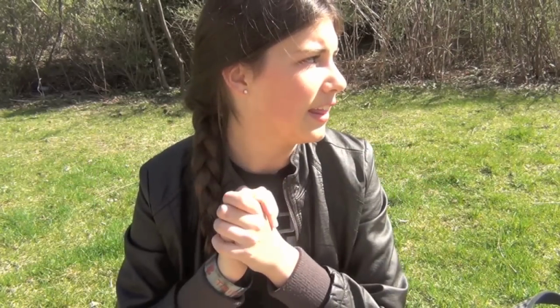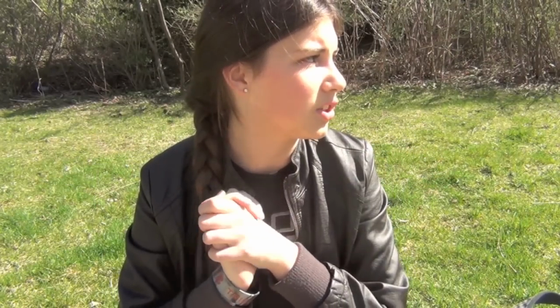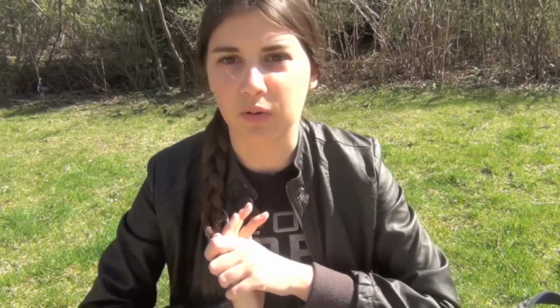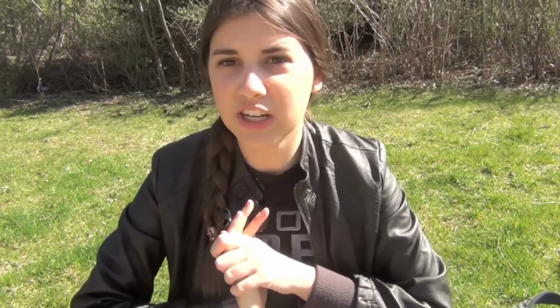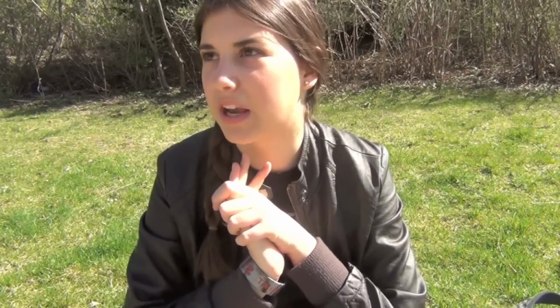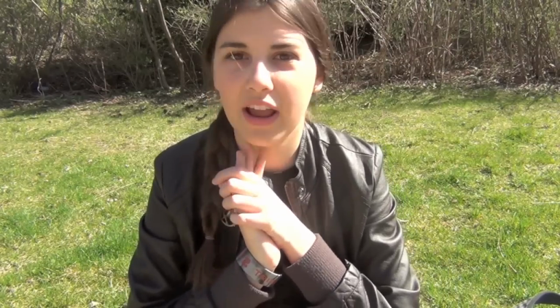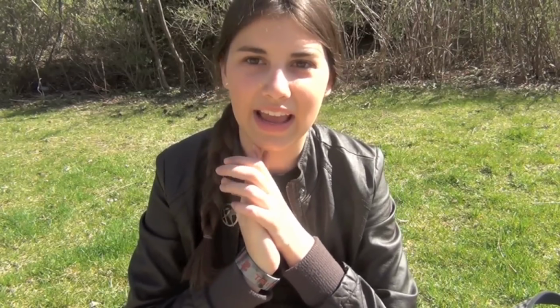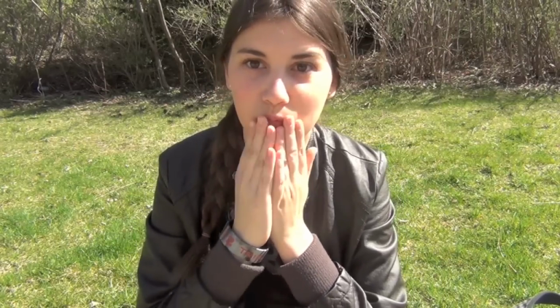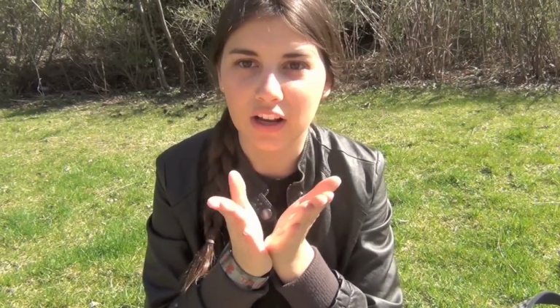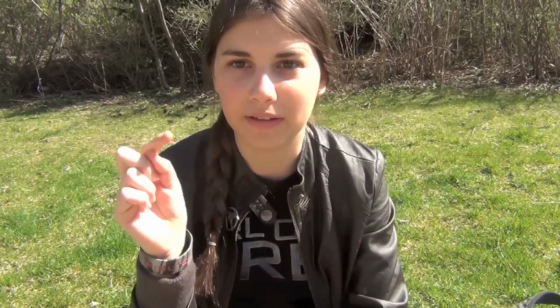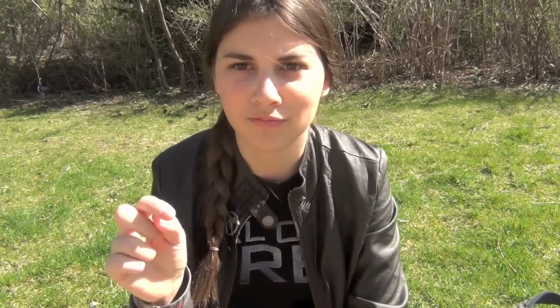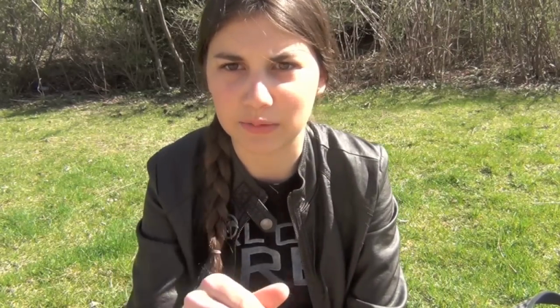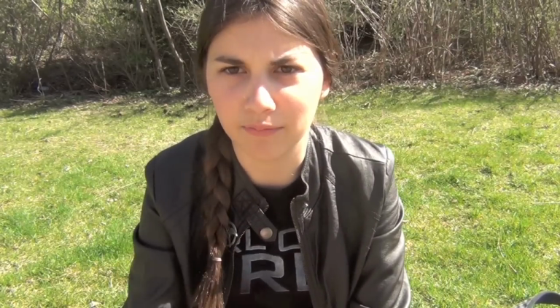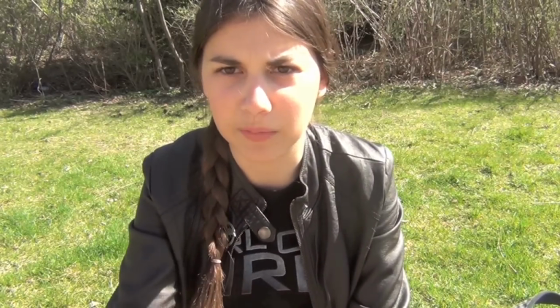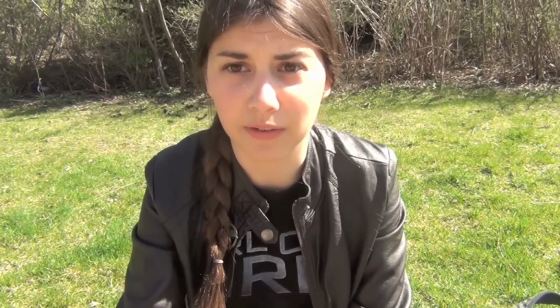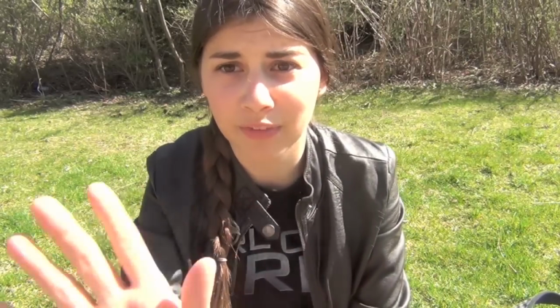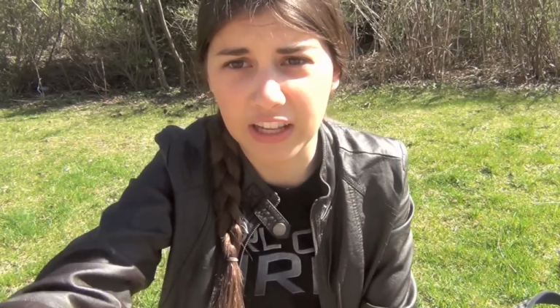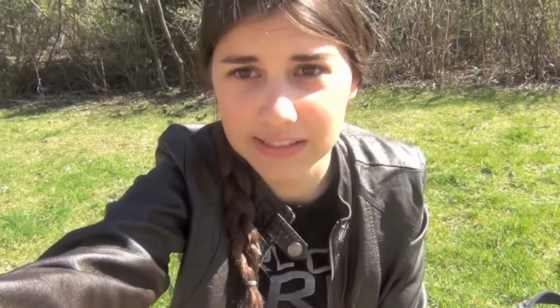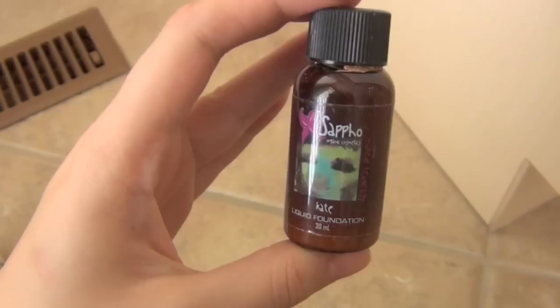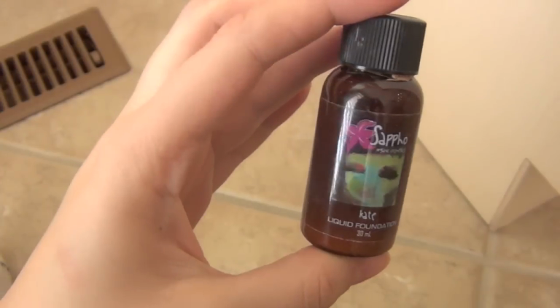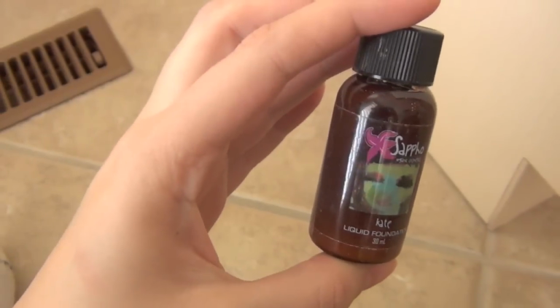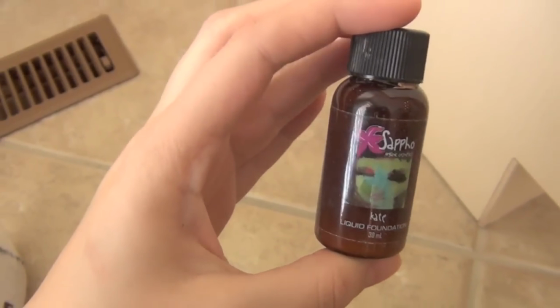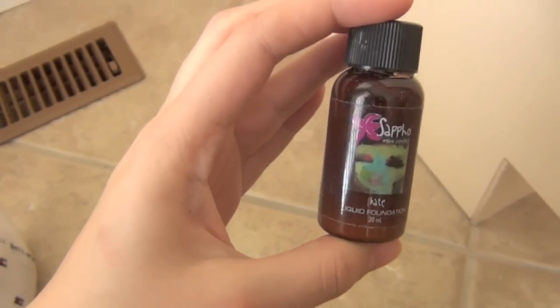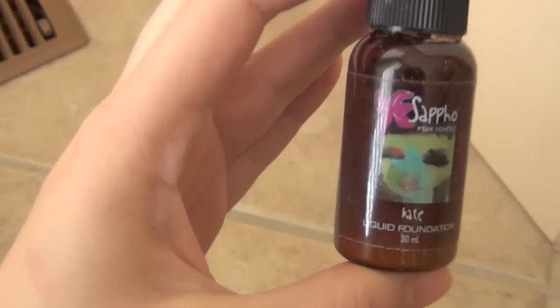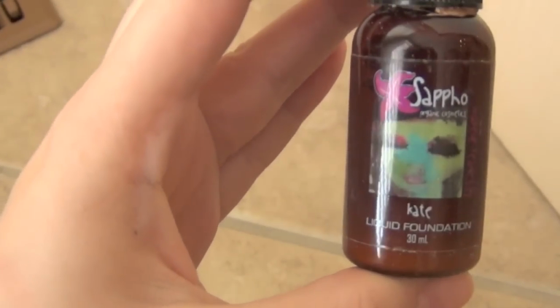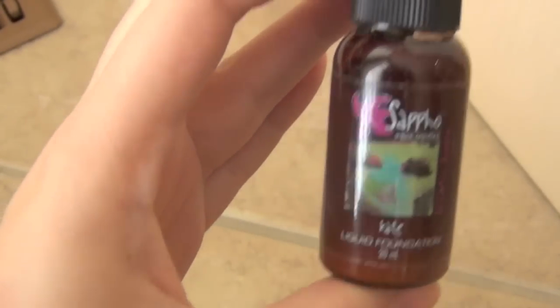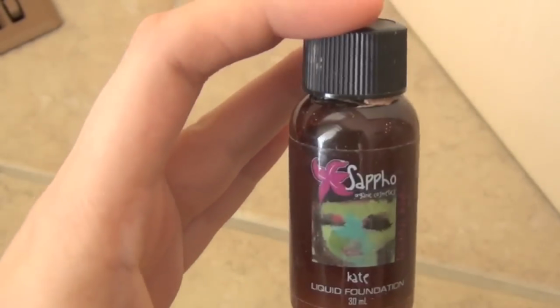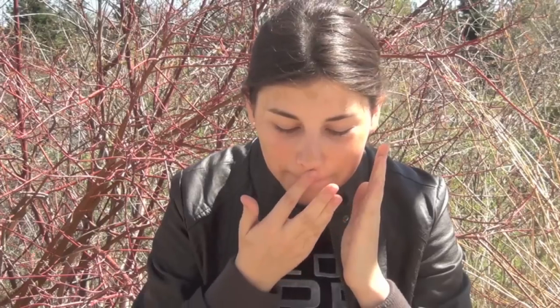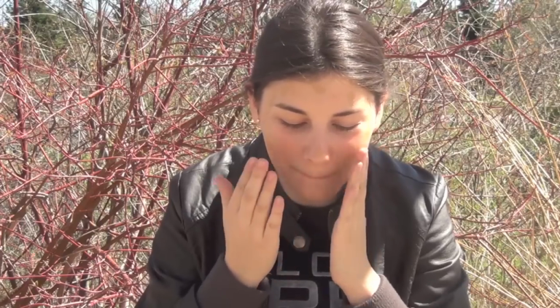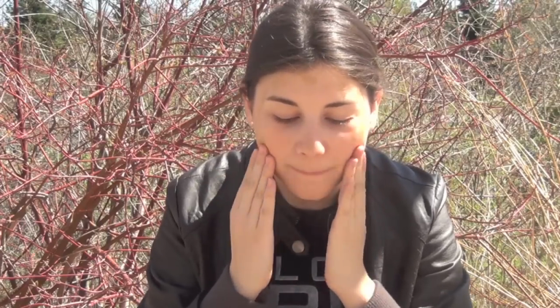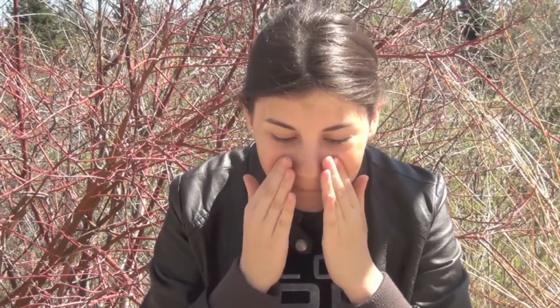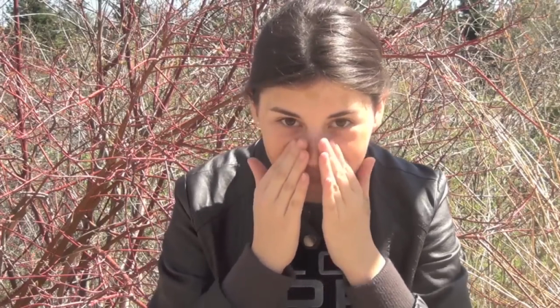Thank you so much for watching. I hope you guys enjoy. Comment, rate, subscribe. Follow me on Twitter — all that jazz. So first, start off with a clean face. I'm using my Sappho Liquid Foundation in the shade Kate.